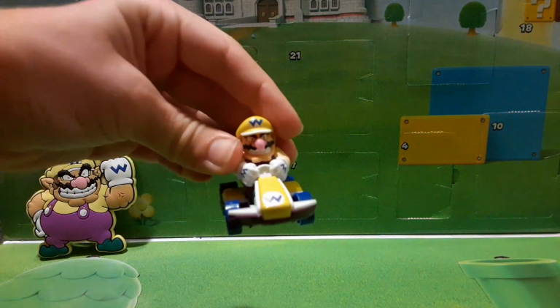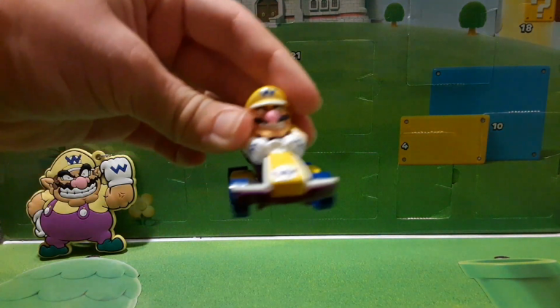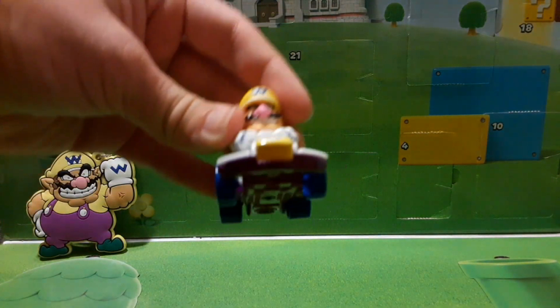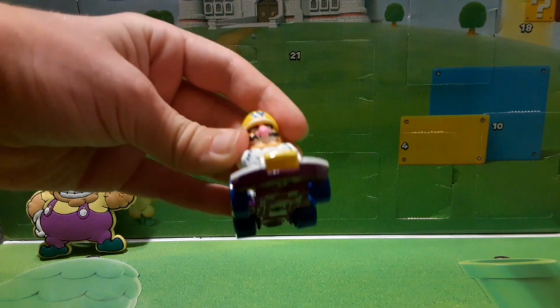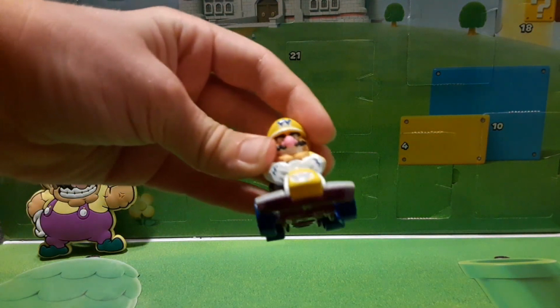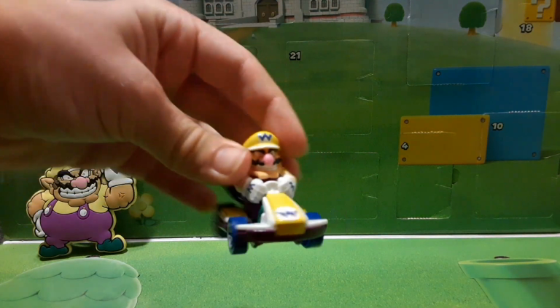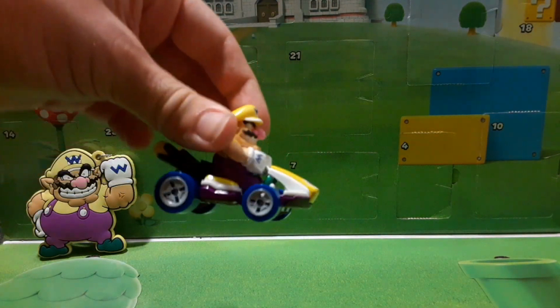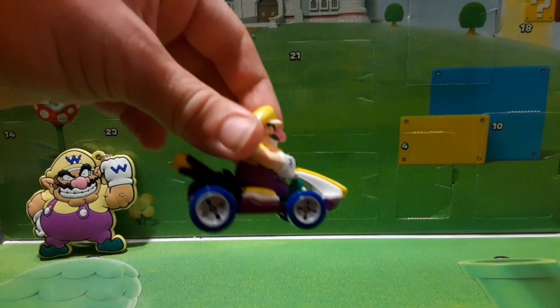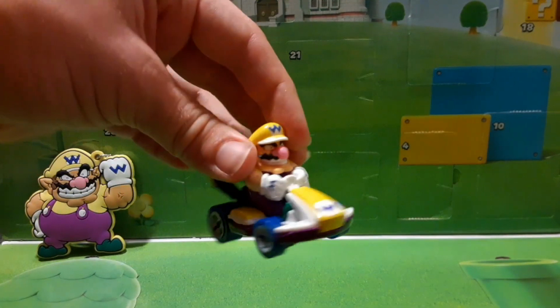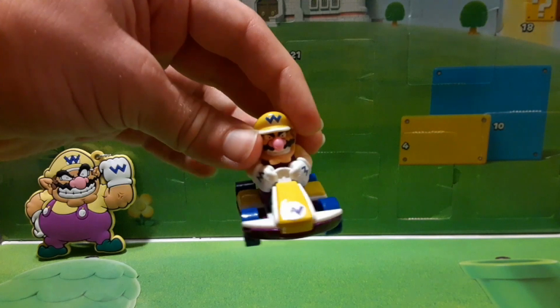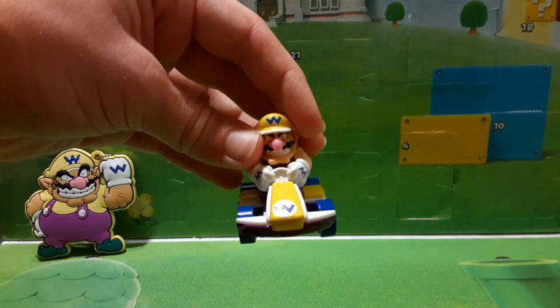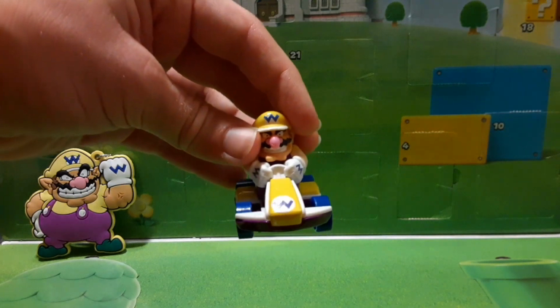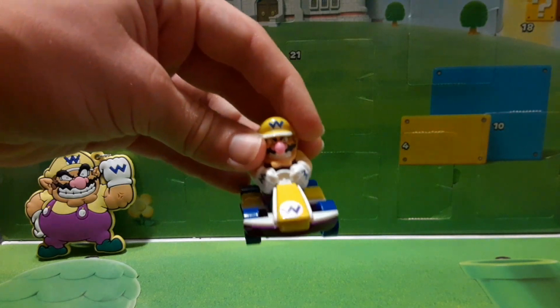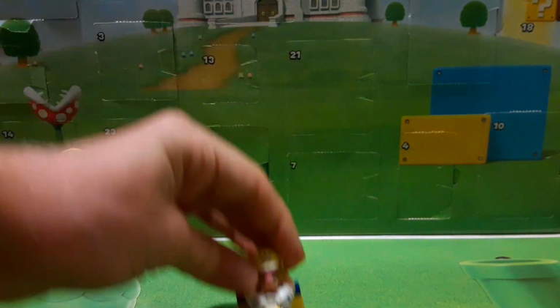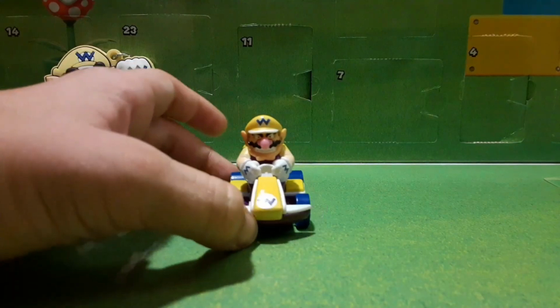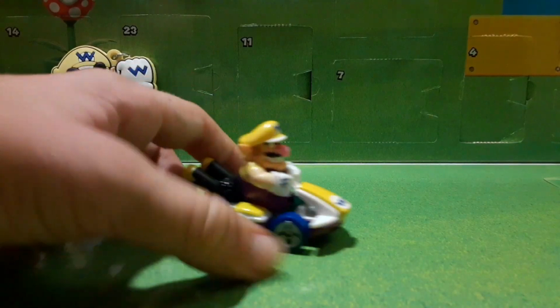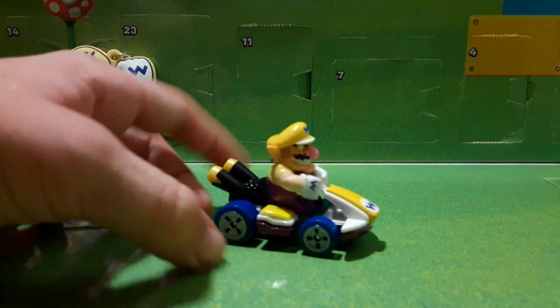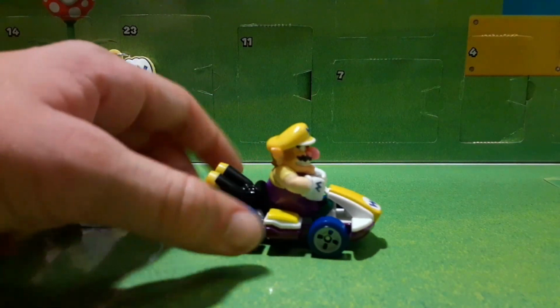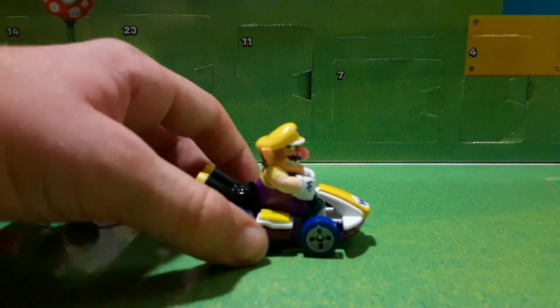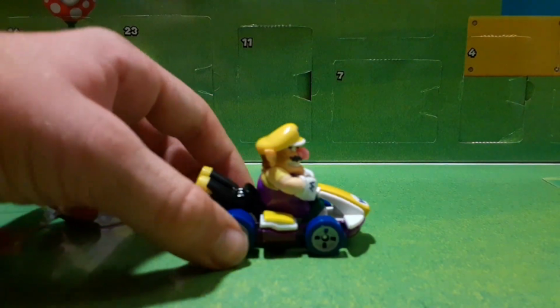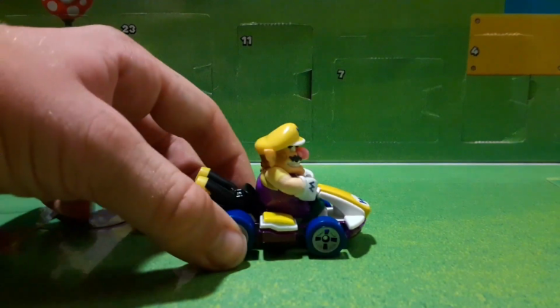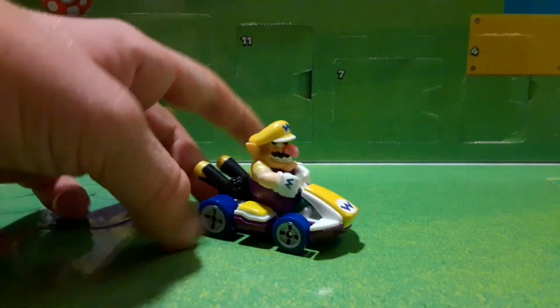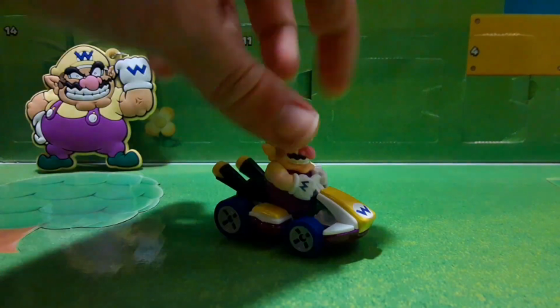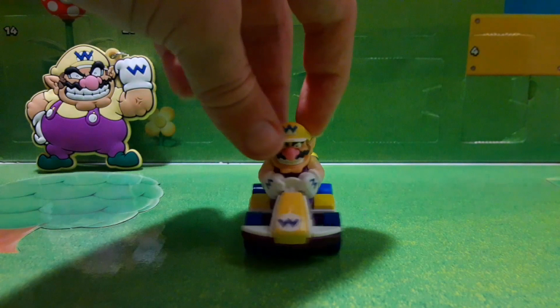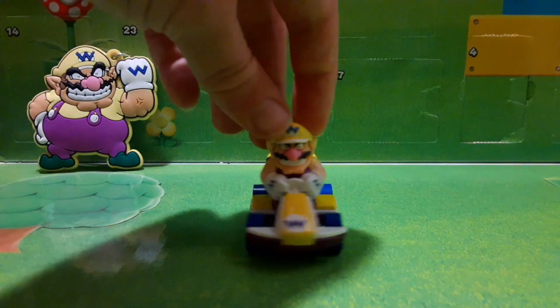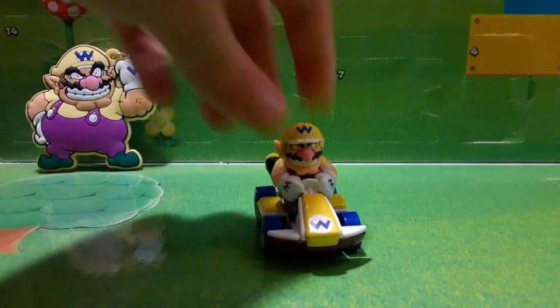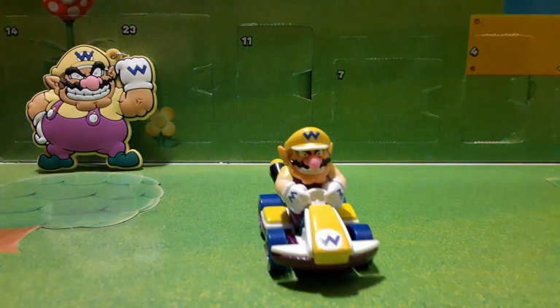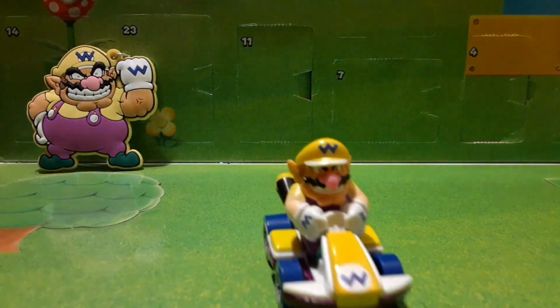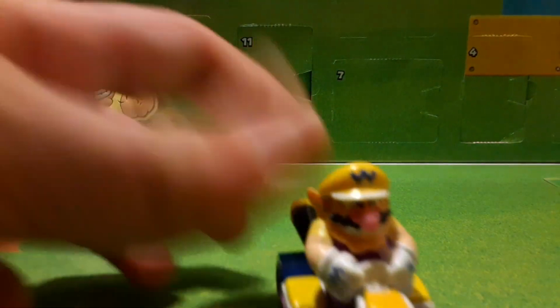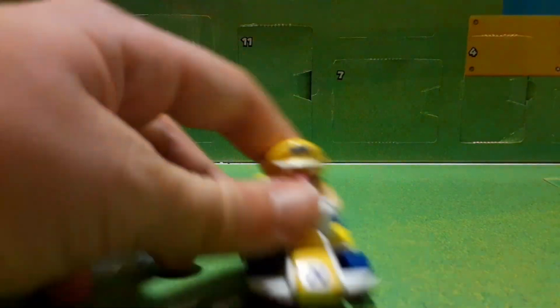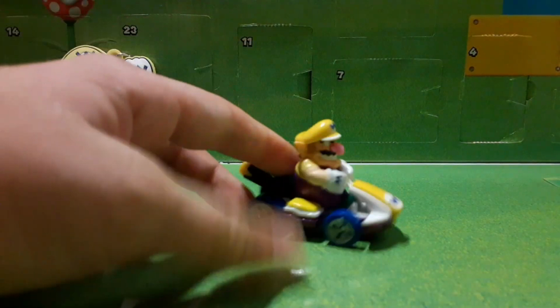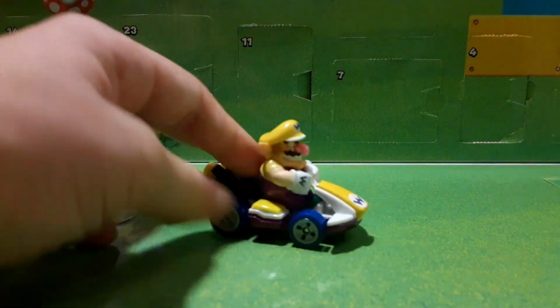Here we have the Wario Hot Wheels figure. Let's get this down at a lower view. Here we have the Wario Hot Wheels figure — pretty cool.